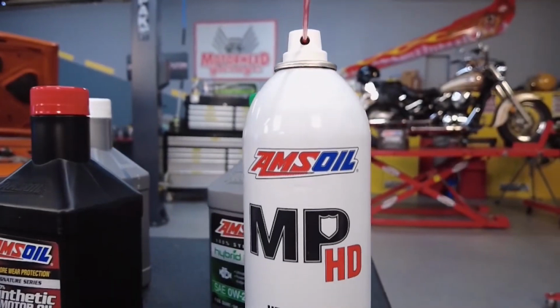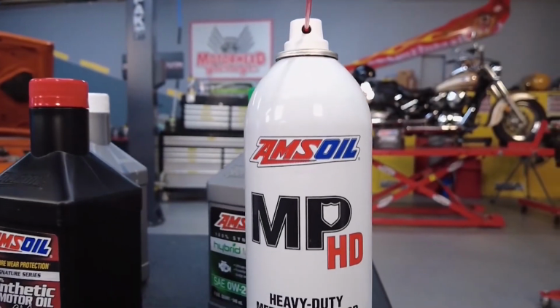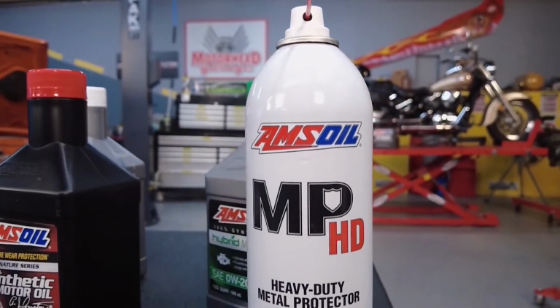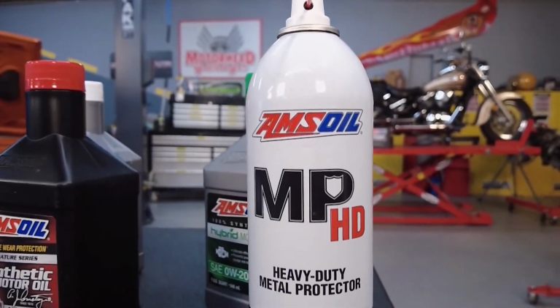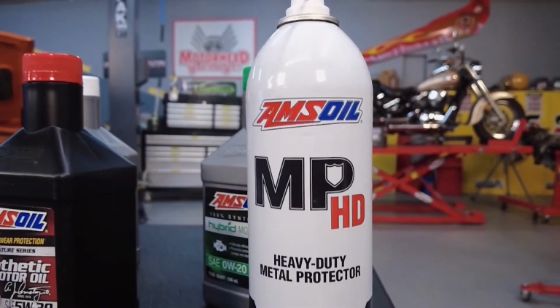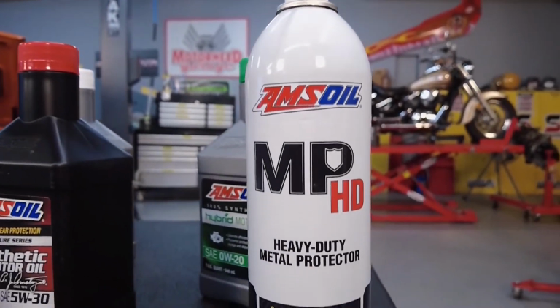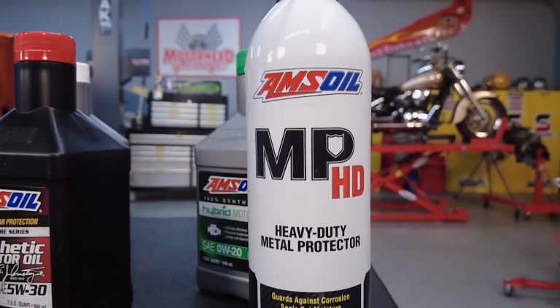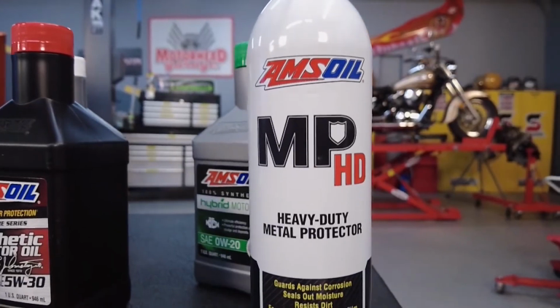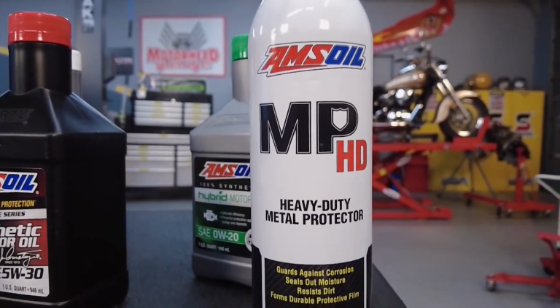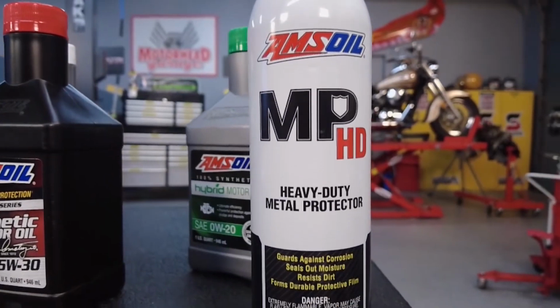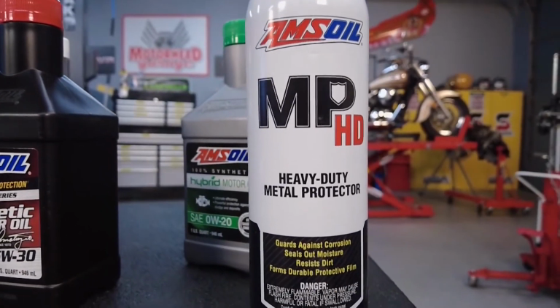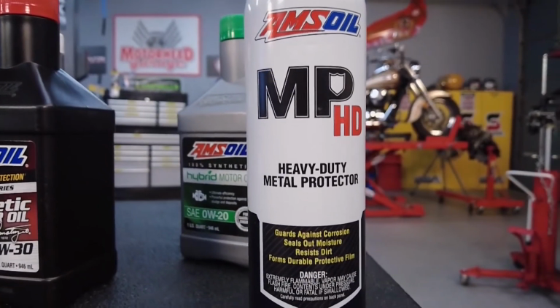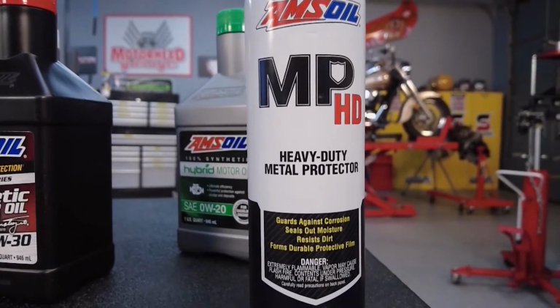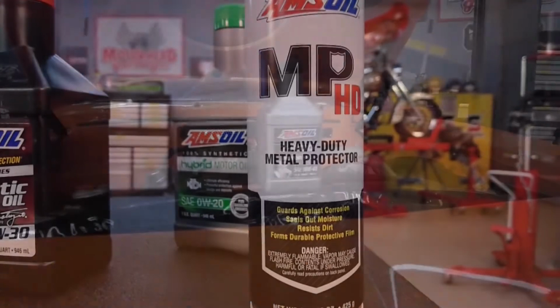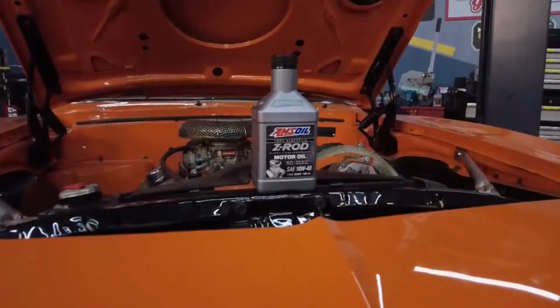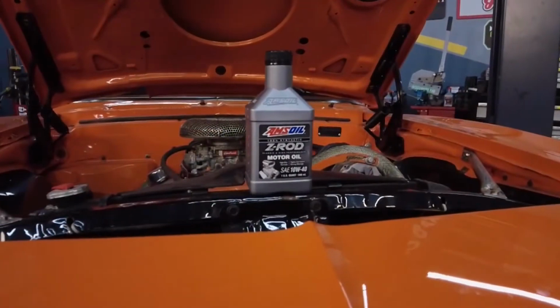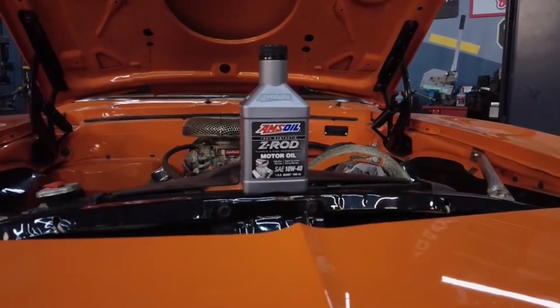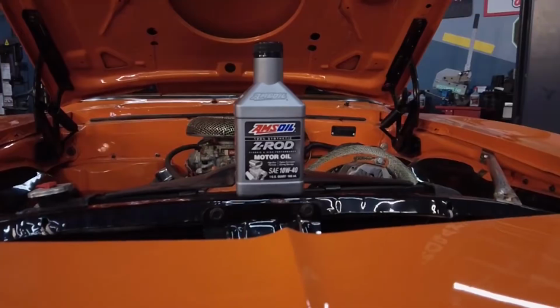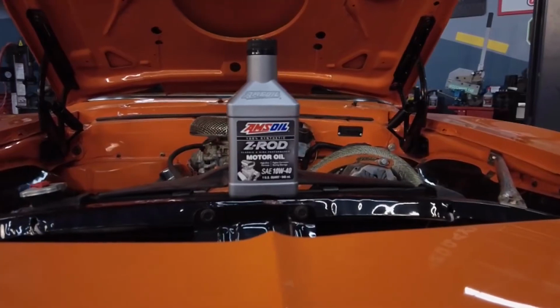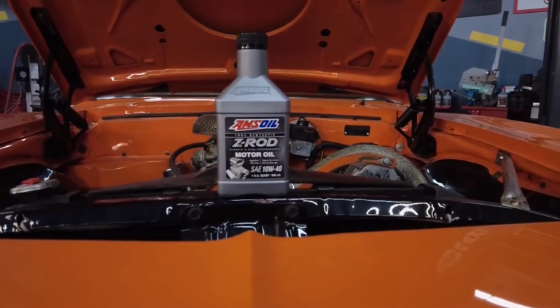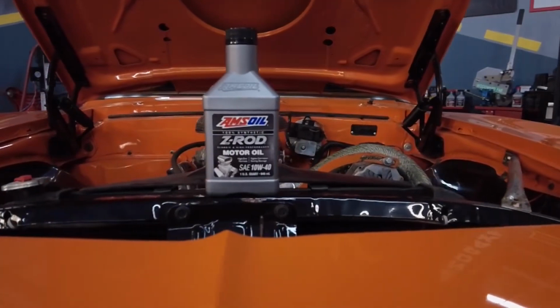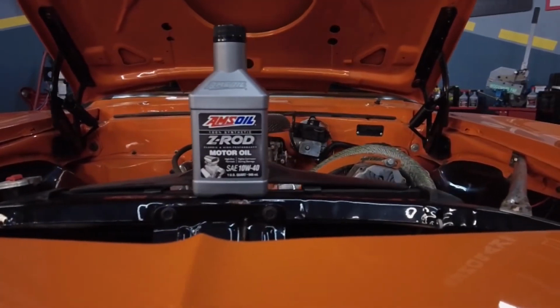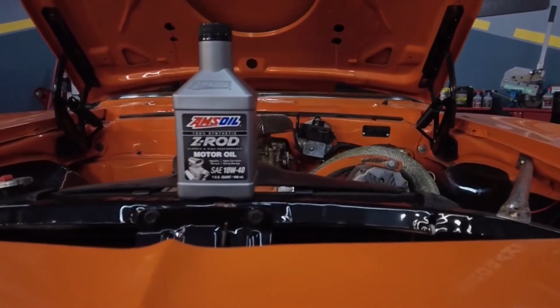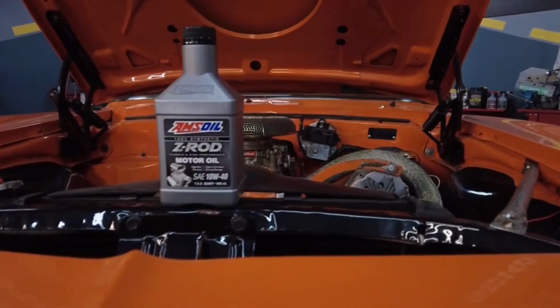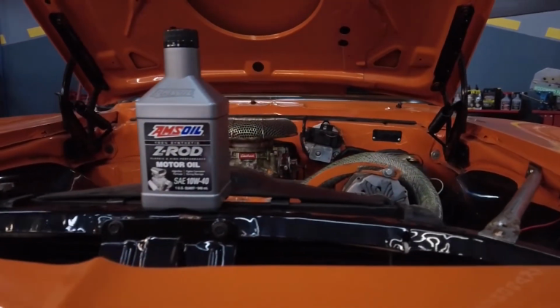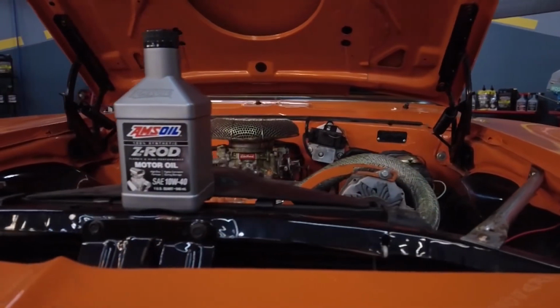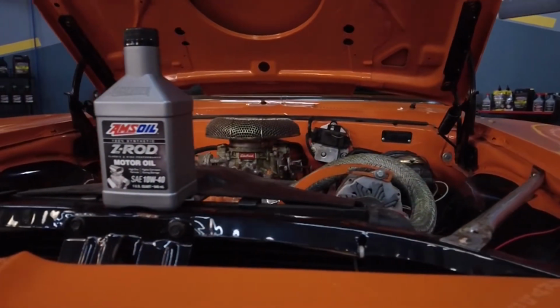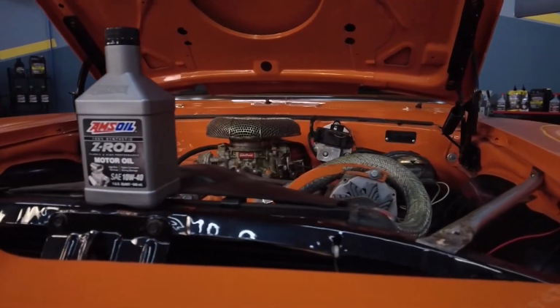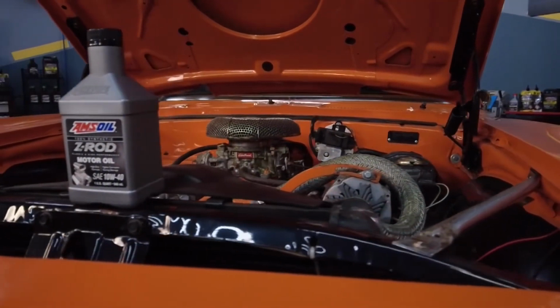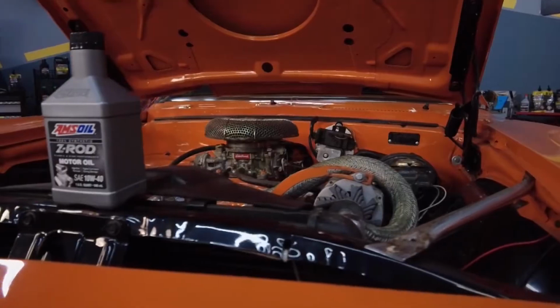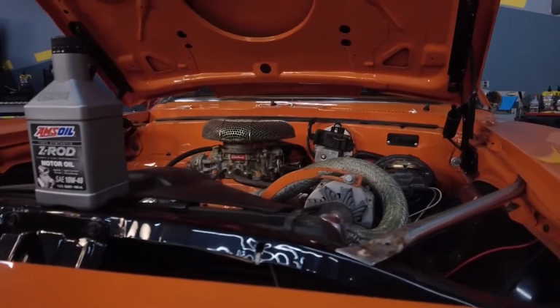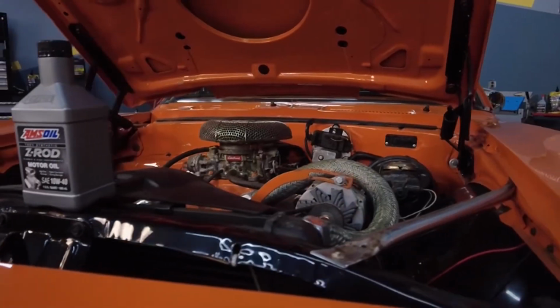Here's a tech tip: if you're ever going to do any exhaust work, just go get some MP from AMSOIL and put it on the bolts a couple of hours before. You're not going to have any problem removing them. If you don't, there's a good chance you're going to shear off some bolts.